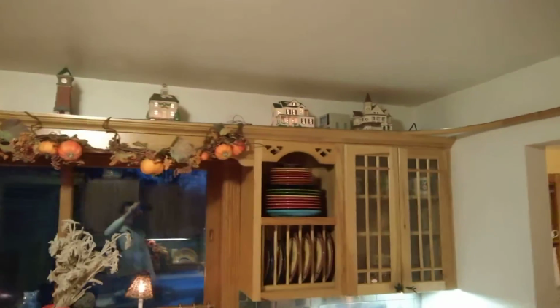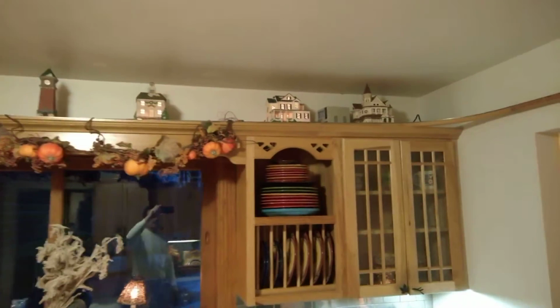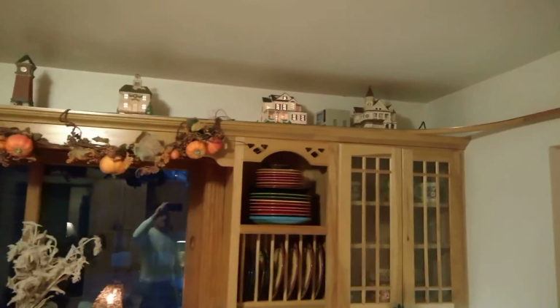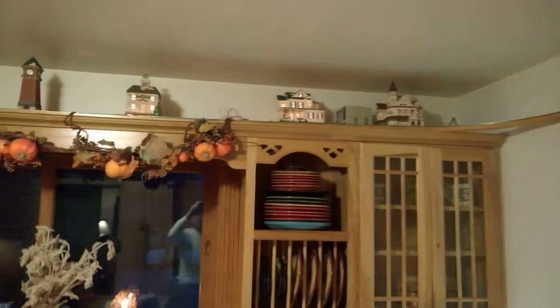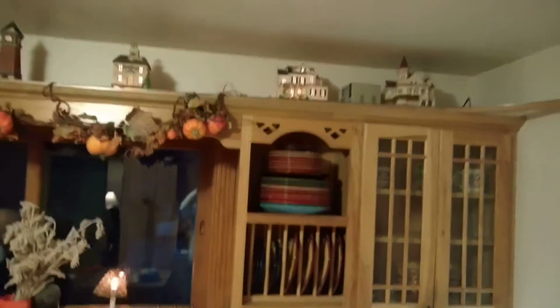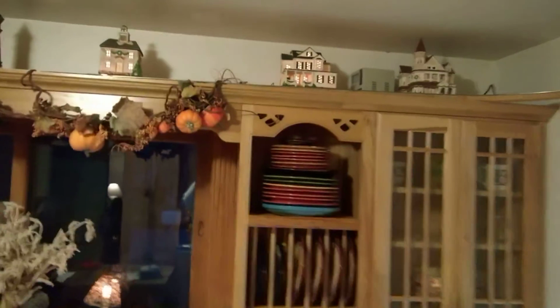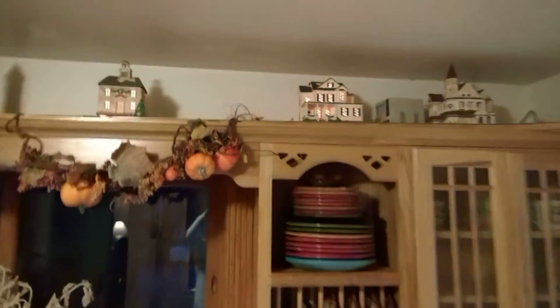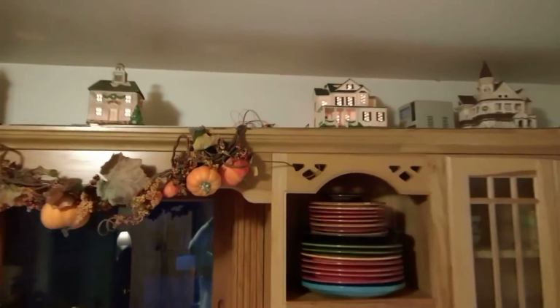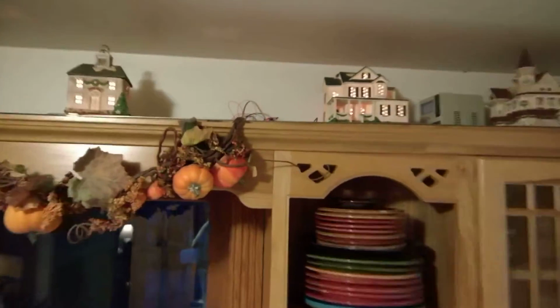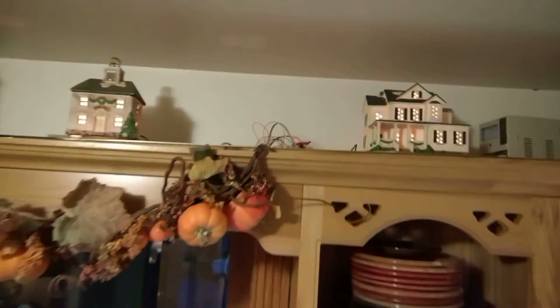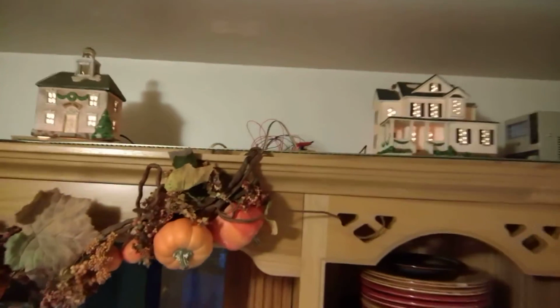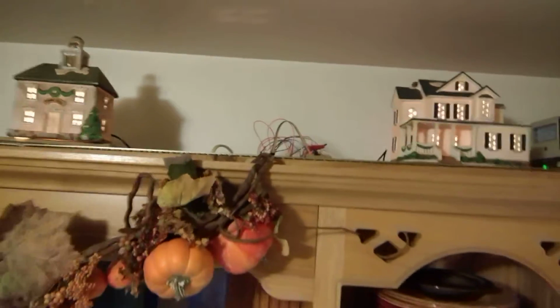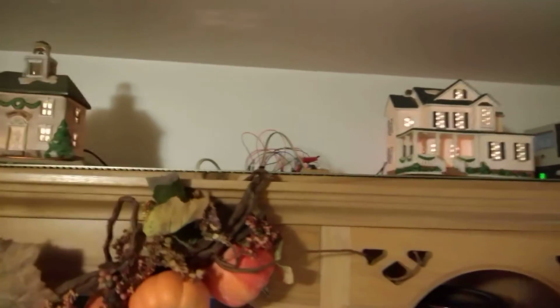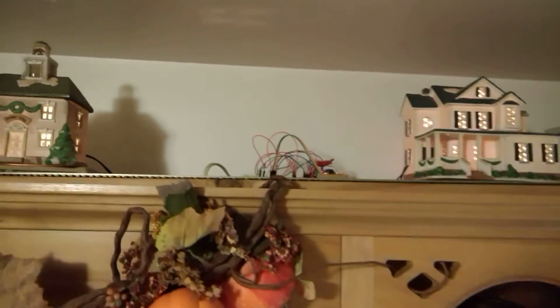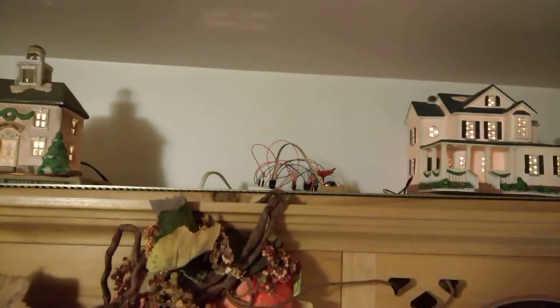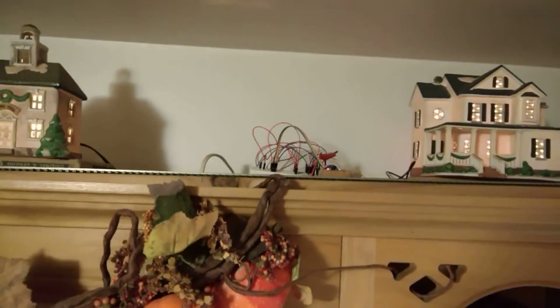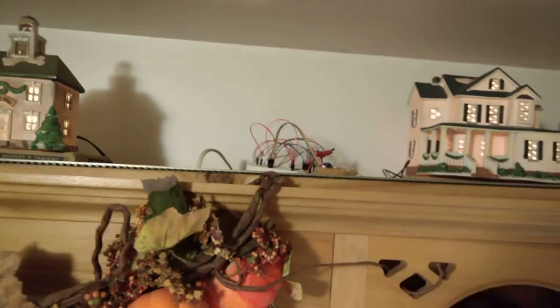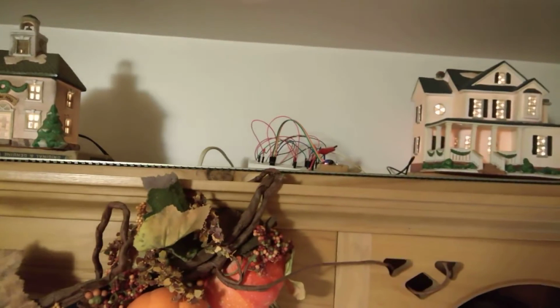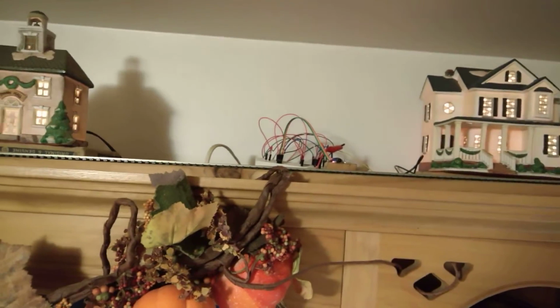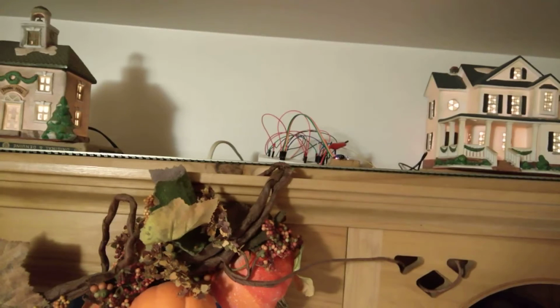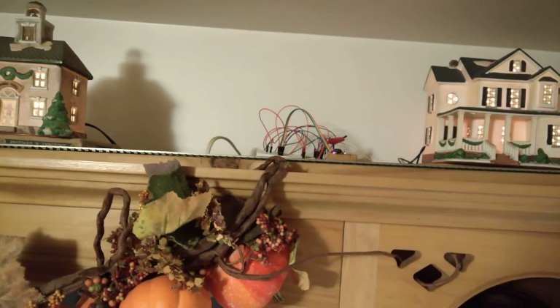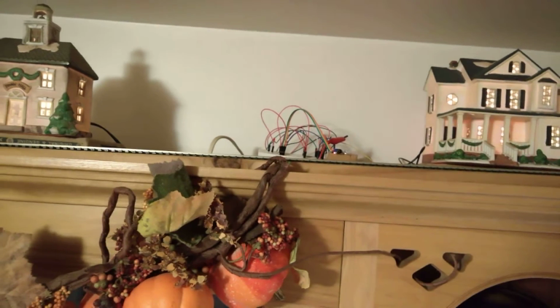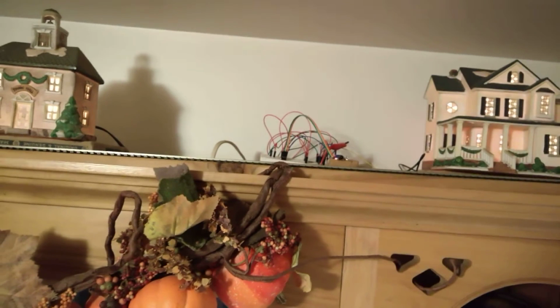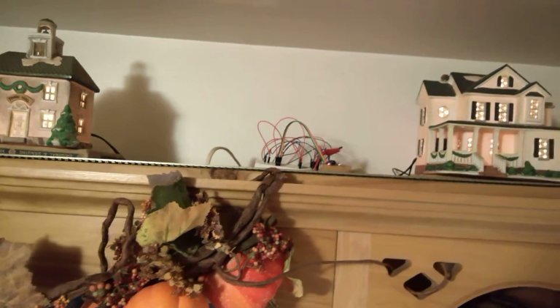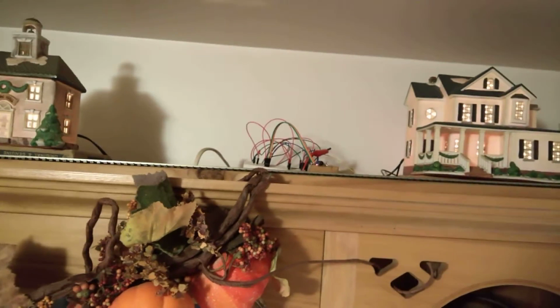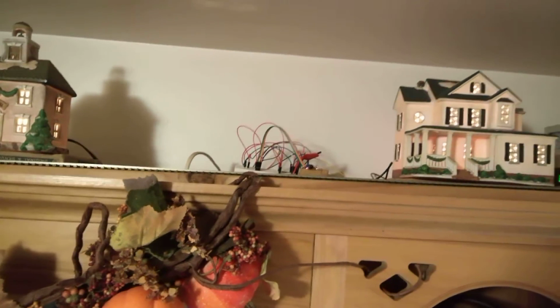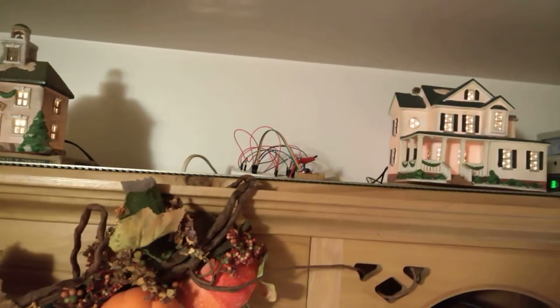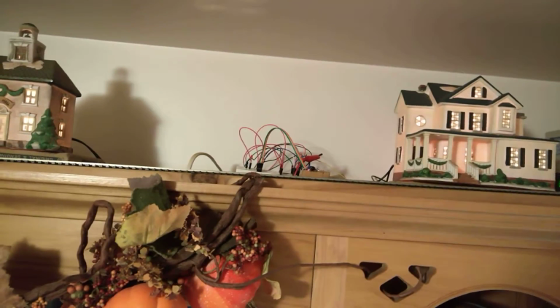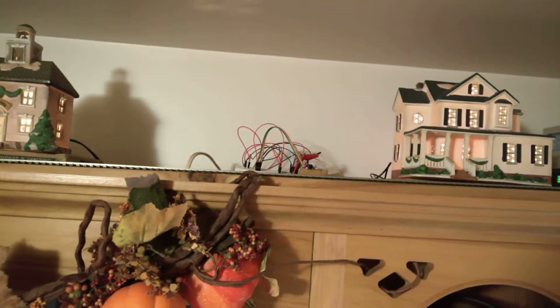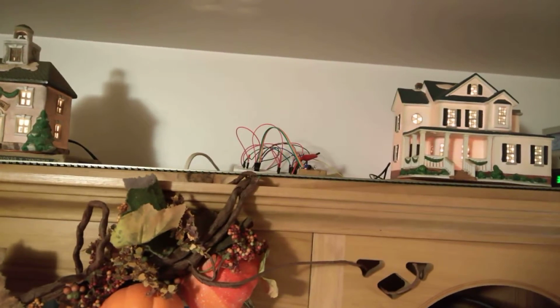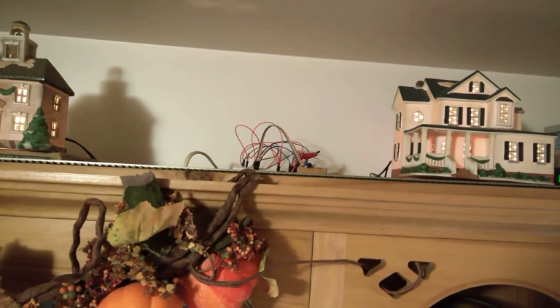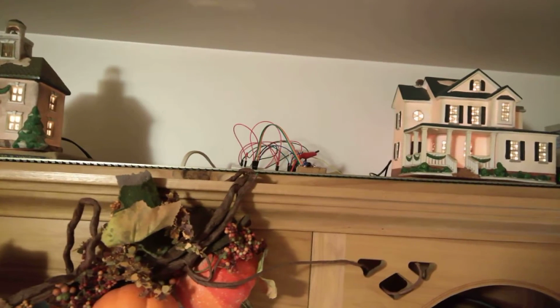Ultimately, once I'm completely finished, the sensor will just grab power off the track. Maybe you could just place them anywhere.